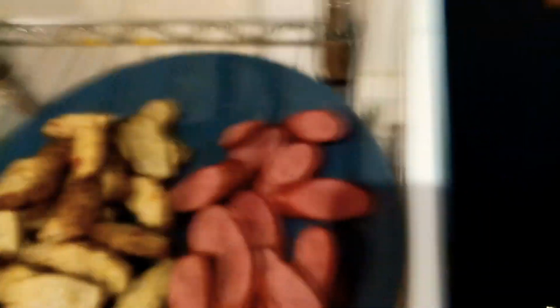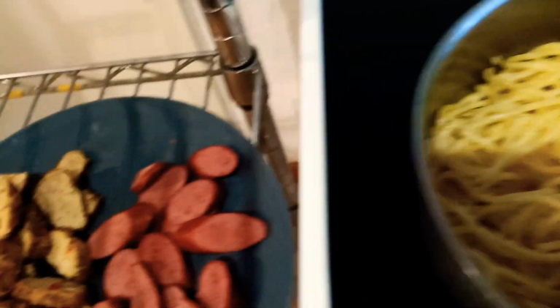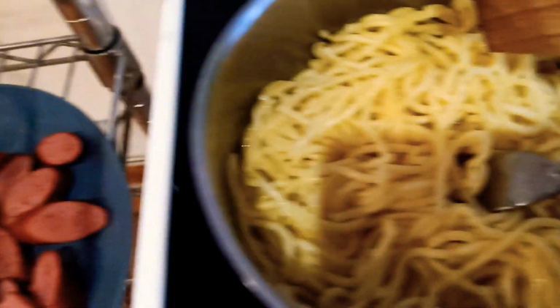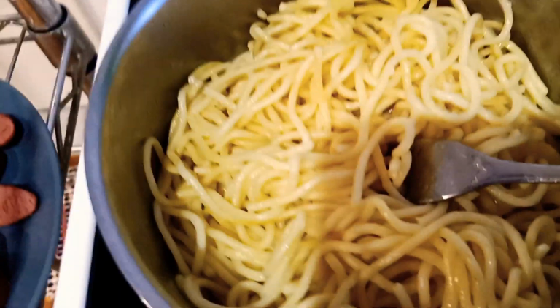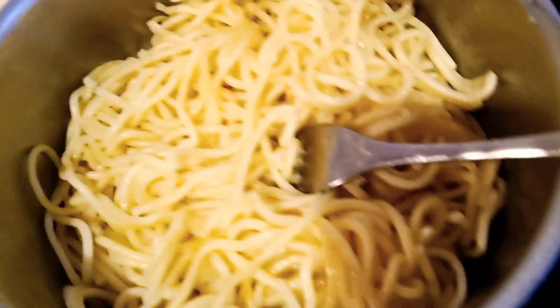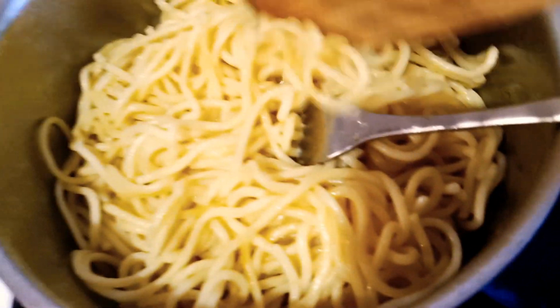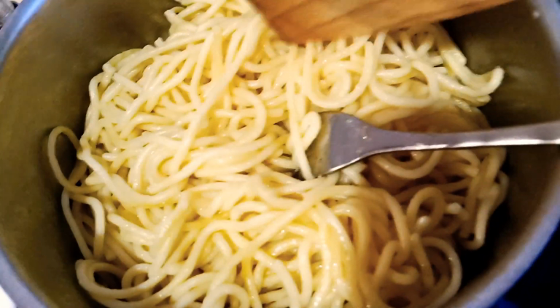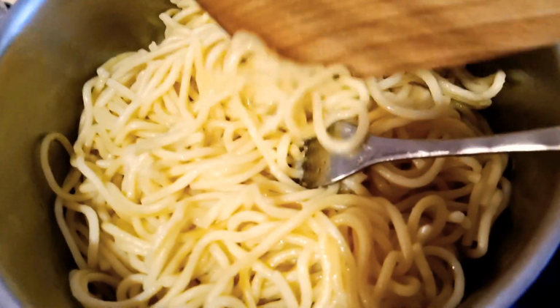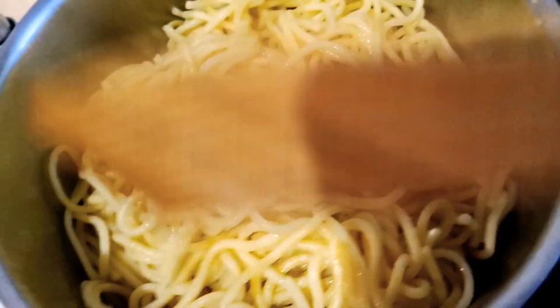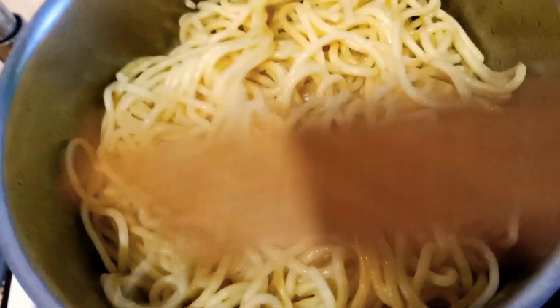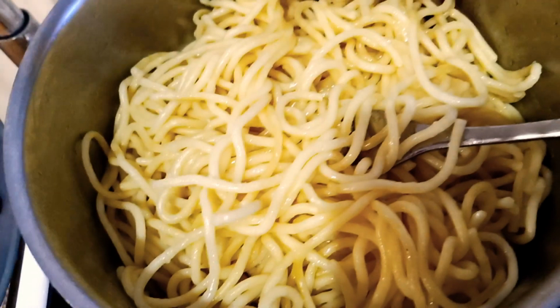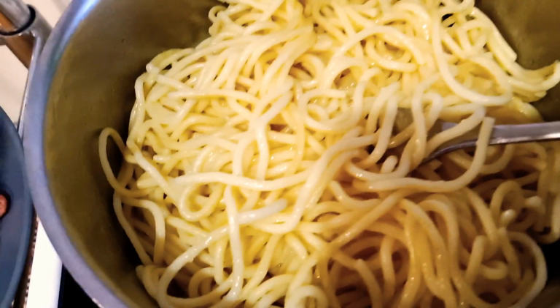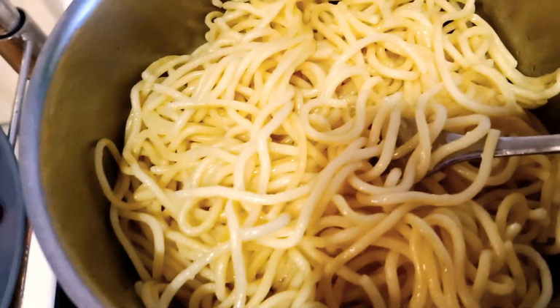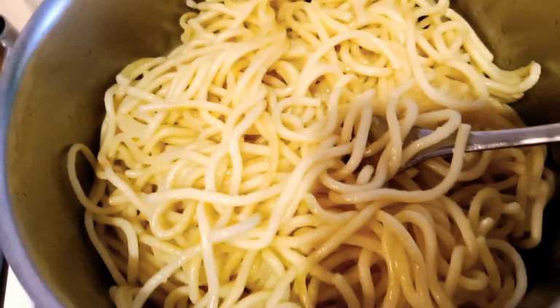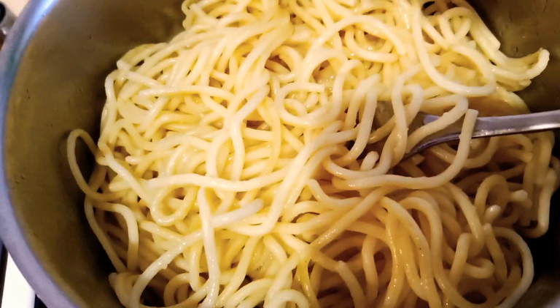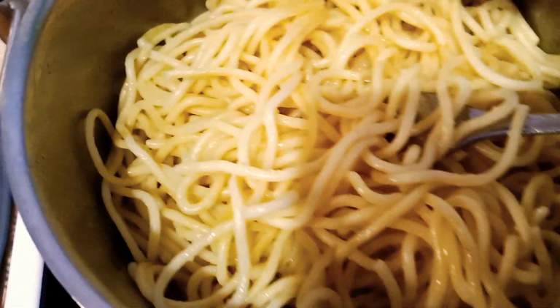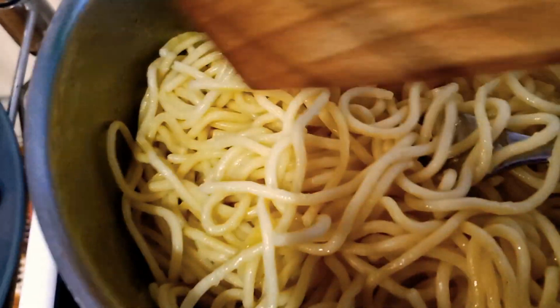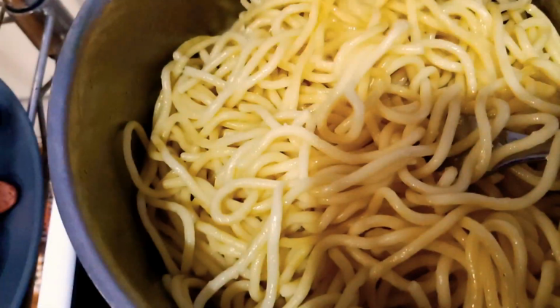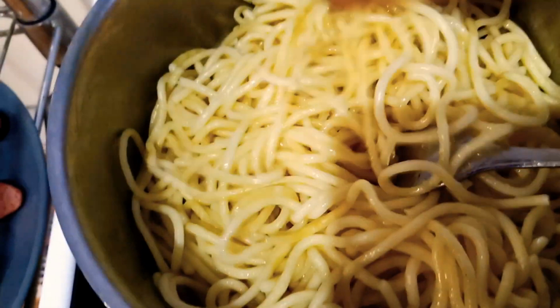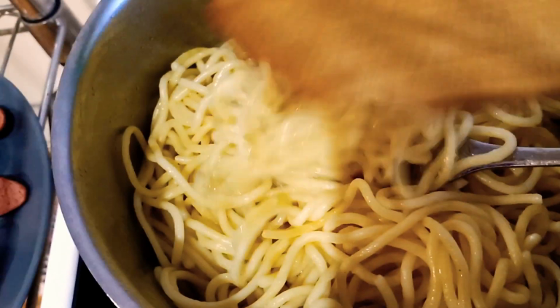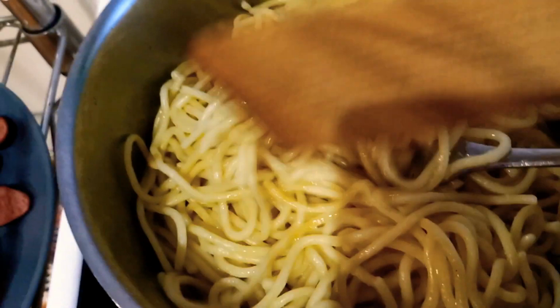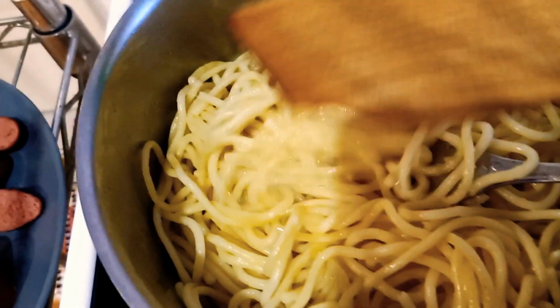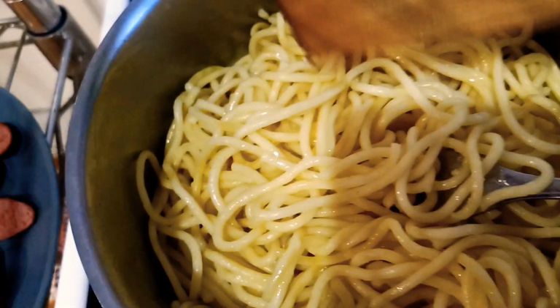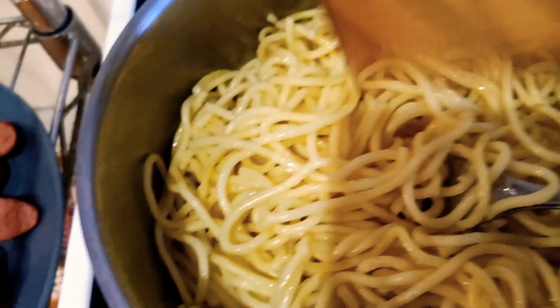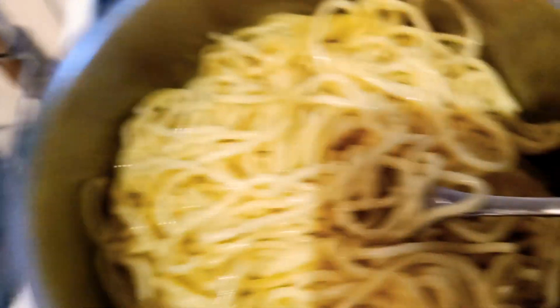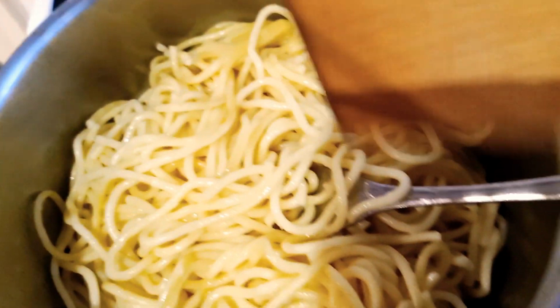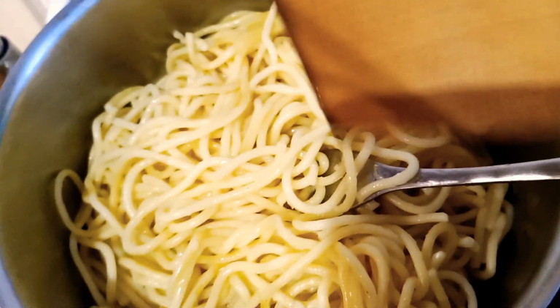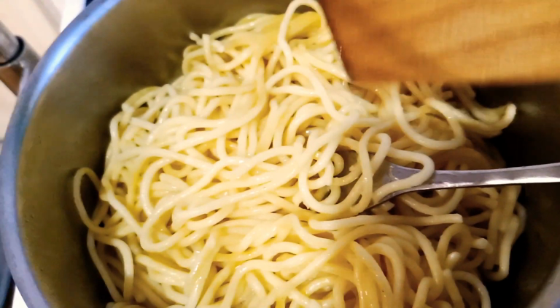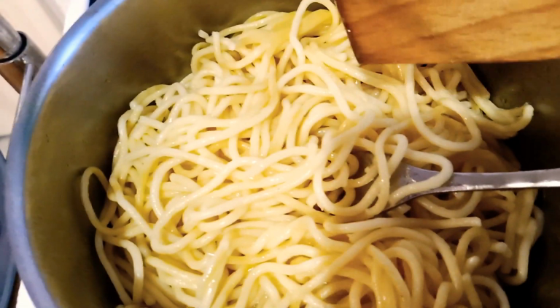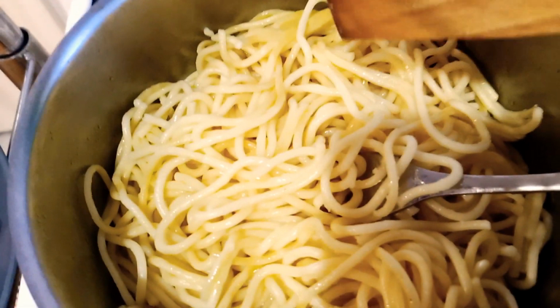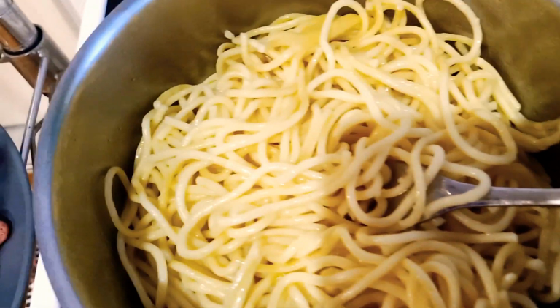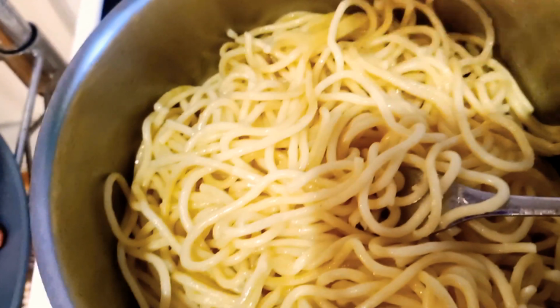And I have here the boiled pasta or spaghetti. The spaghetti or the noodles can be cooked in many ways, so I'm going to cook this like a pancit or a fried noodles.